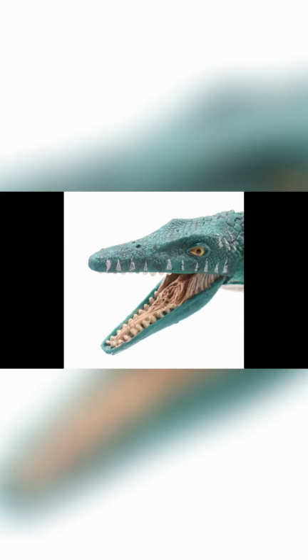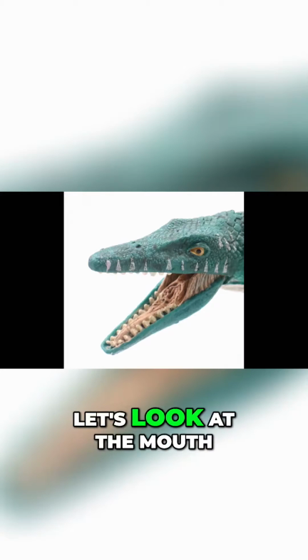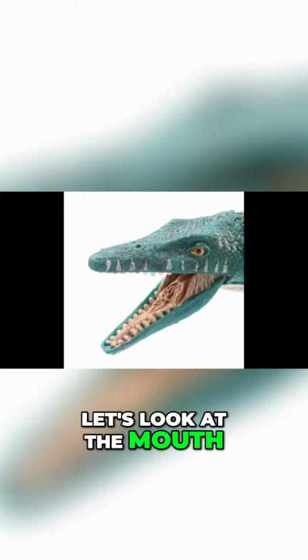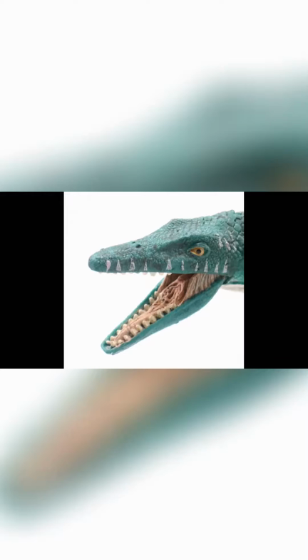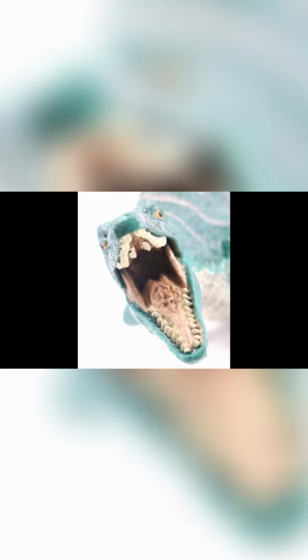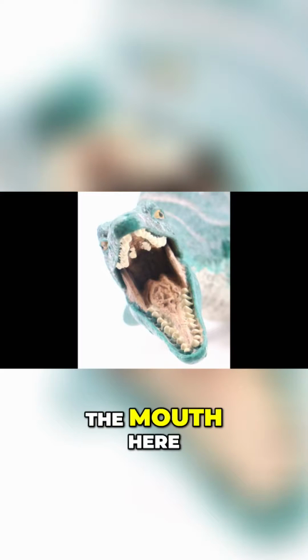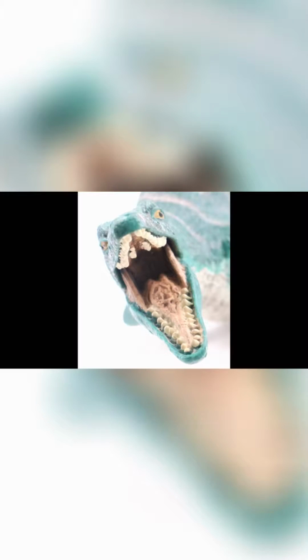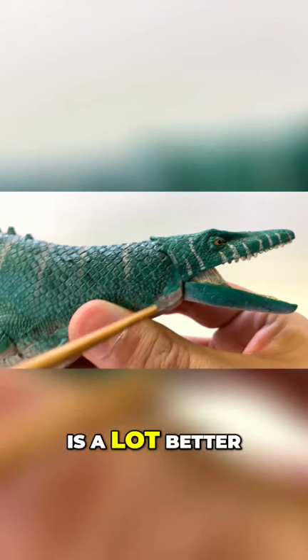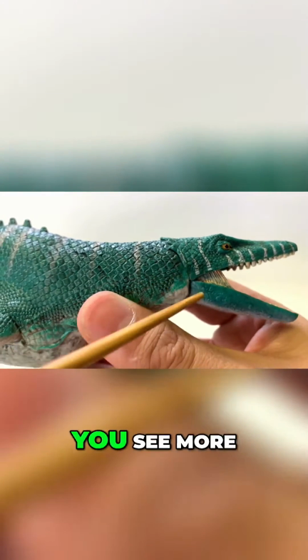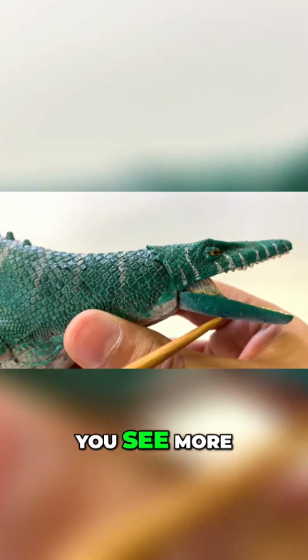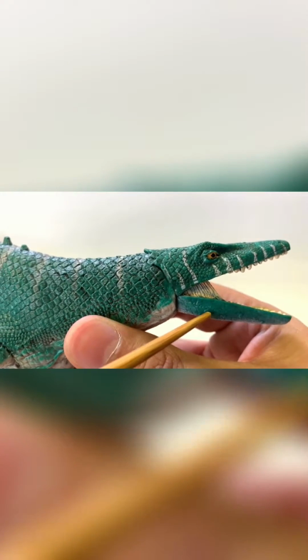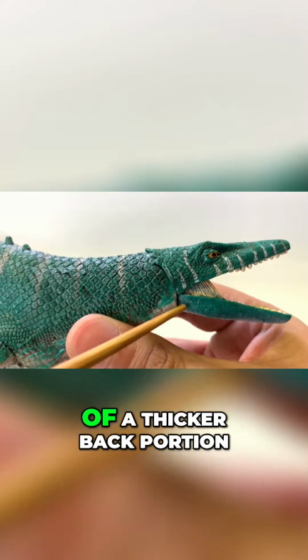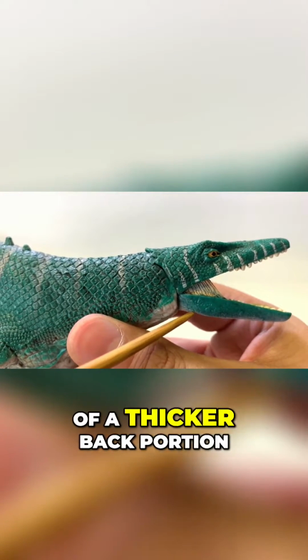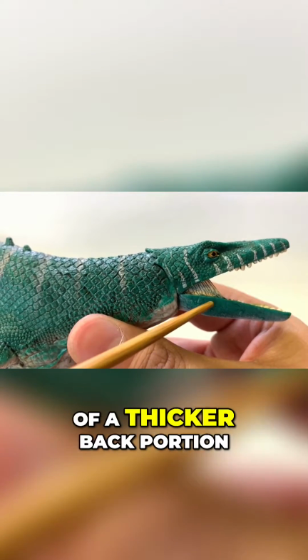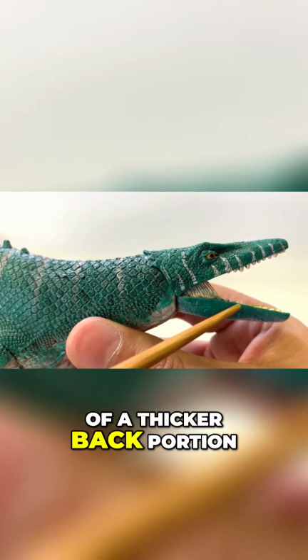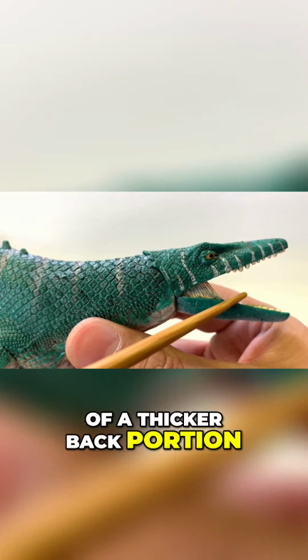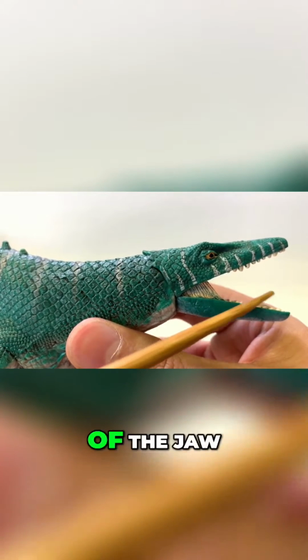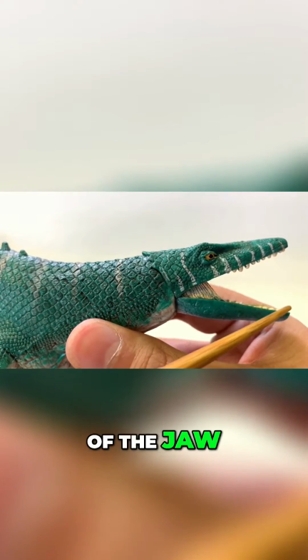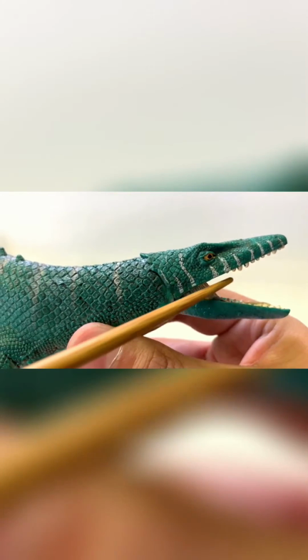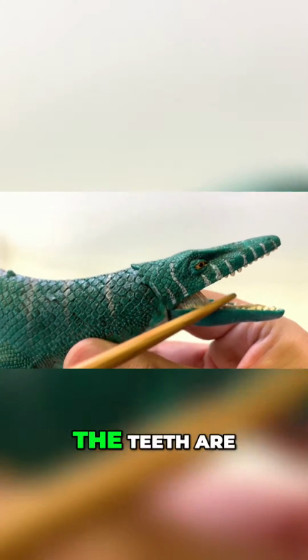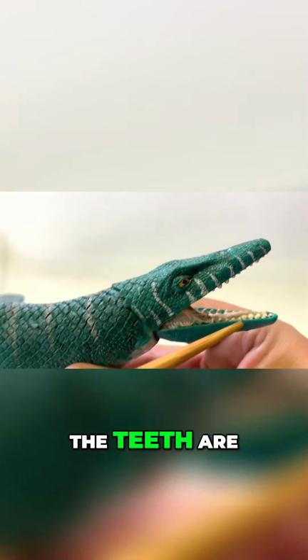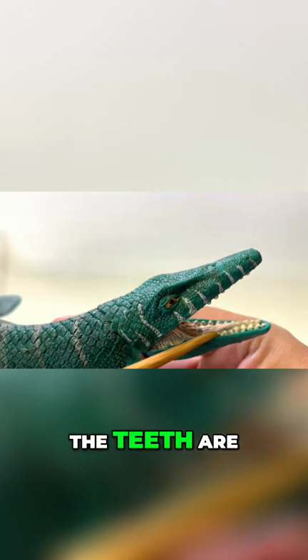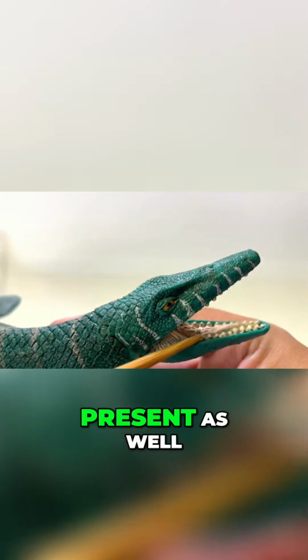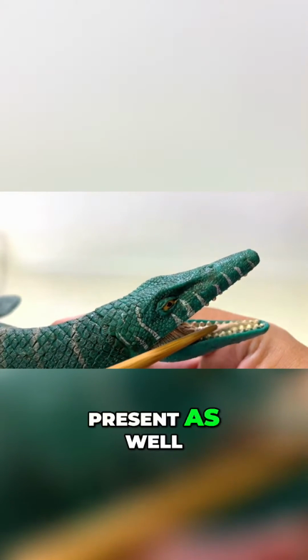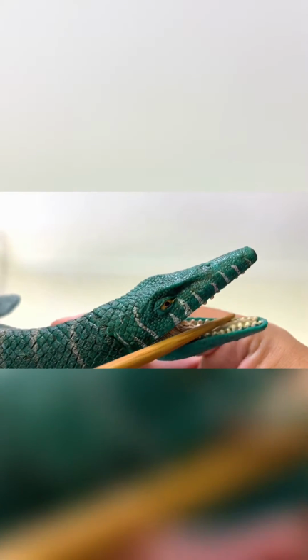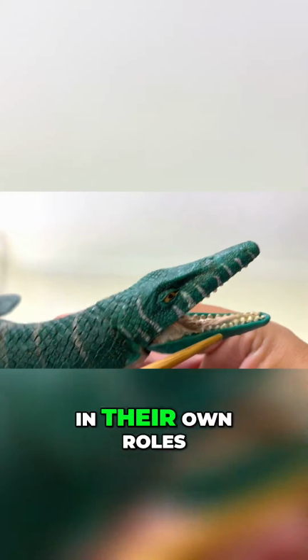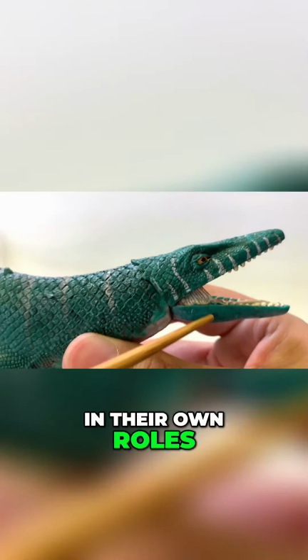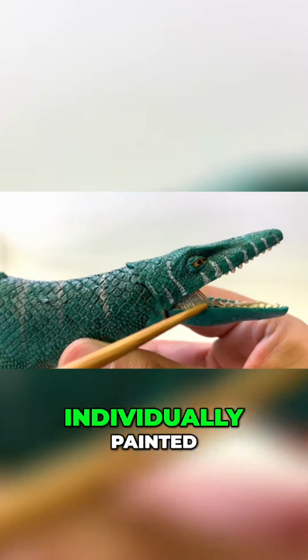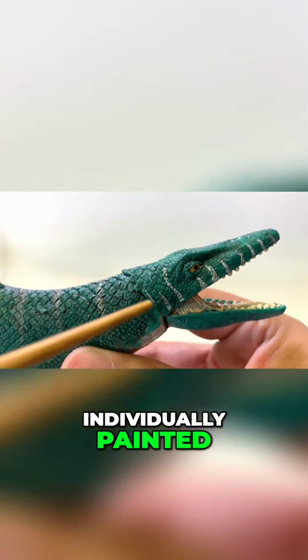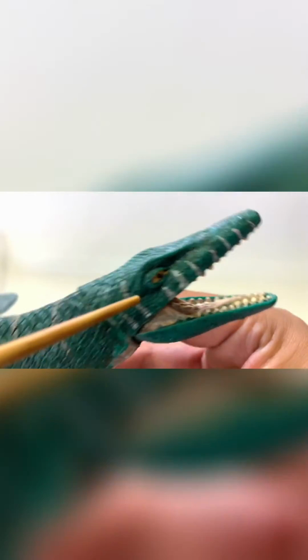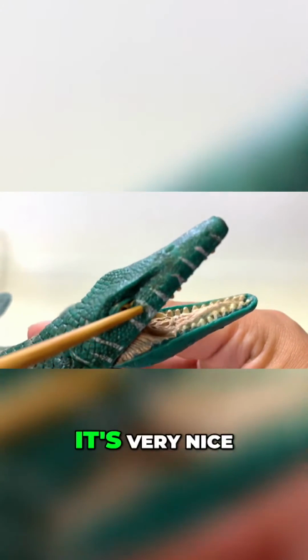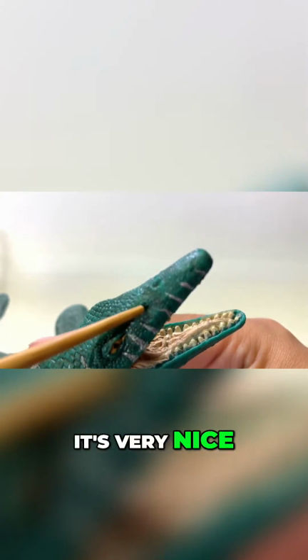Let's look at the mouth. The mouth here is a lot better. You see more of a thicker back portion of the jaw. The teeth are present as well in their own rows, individually painted. It's very nice.